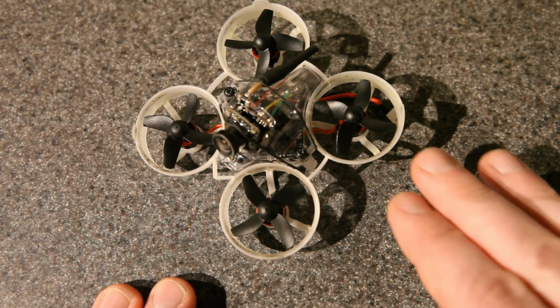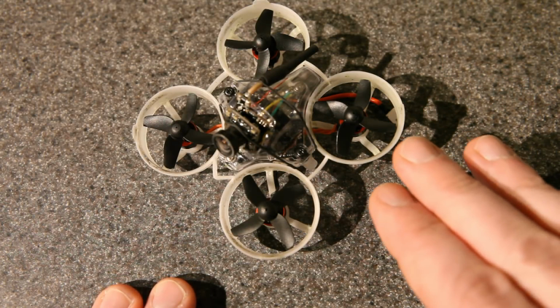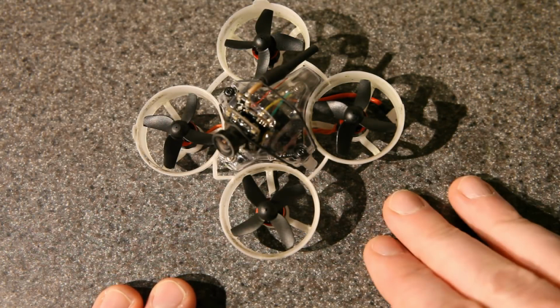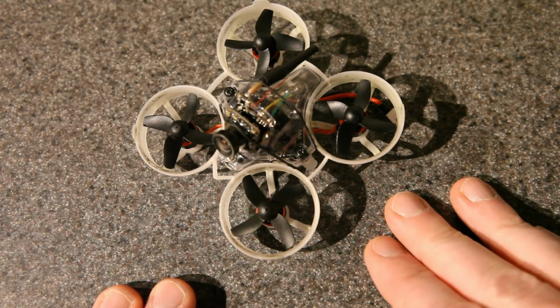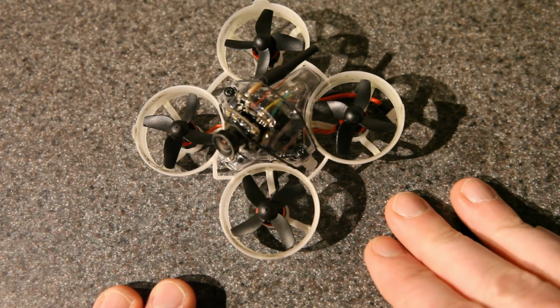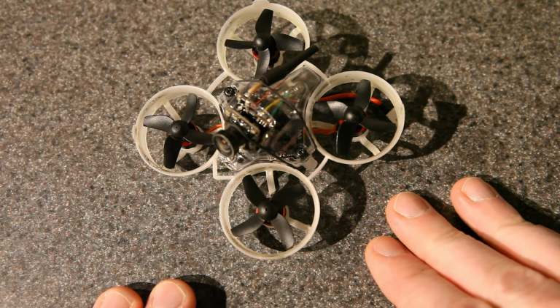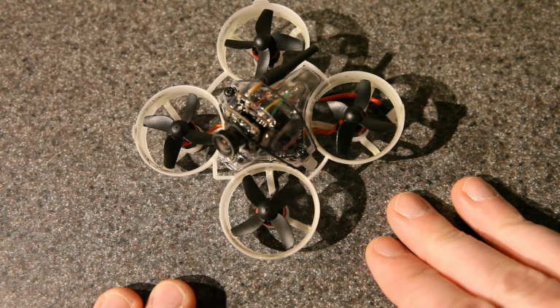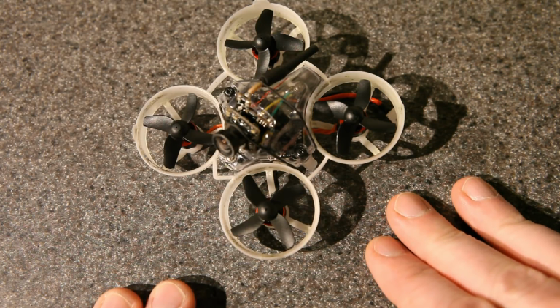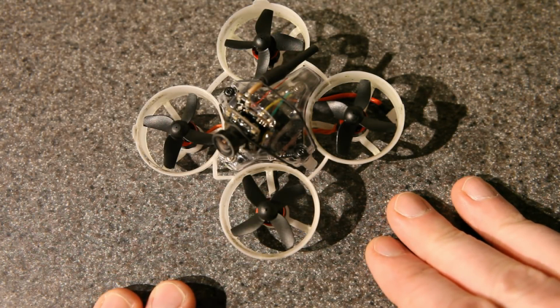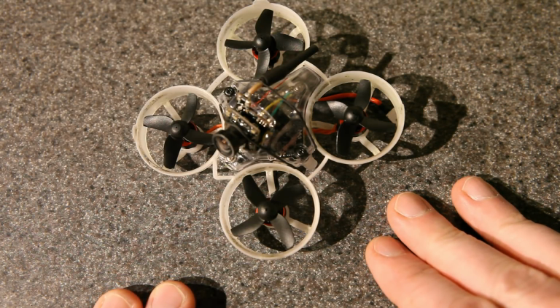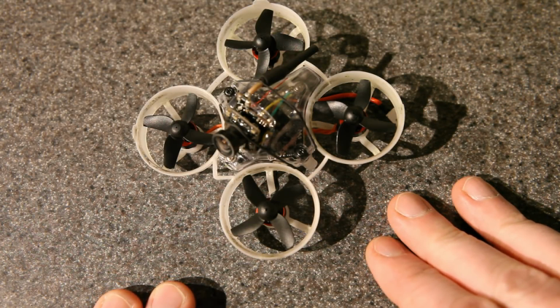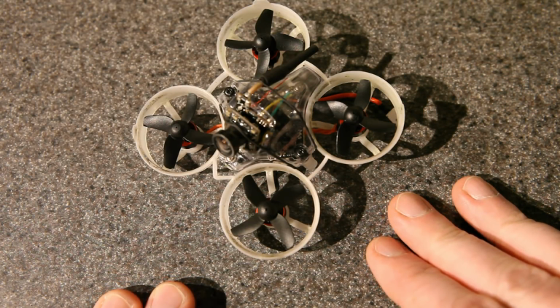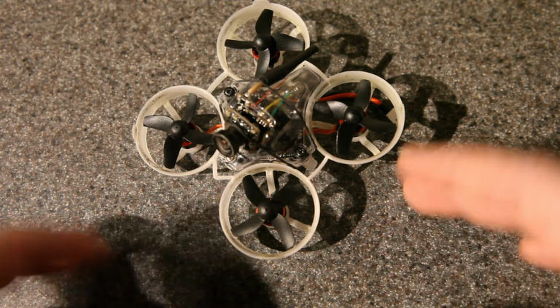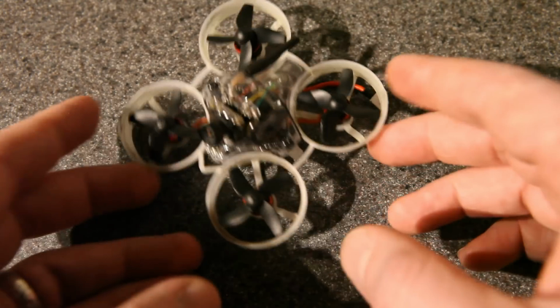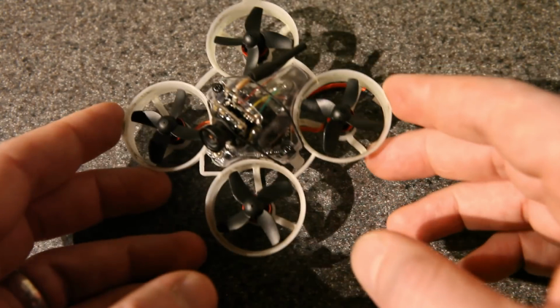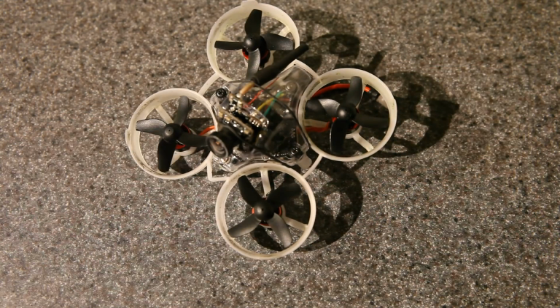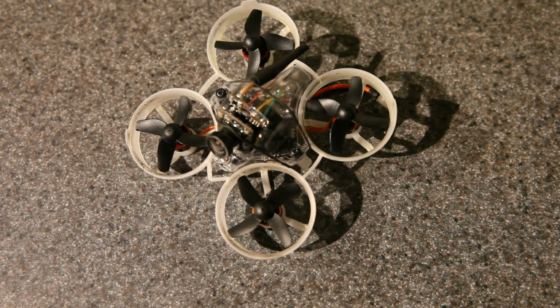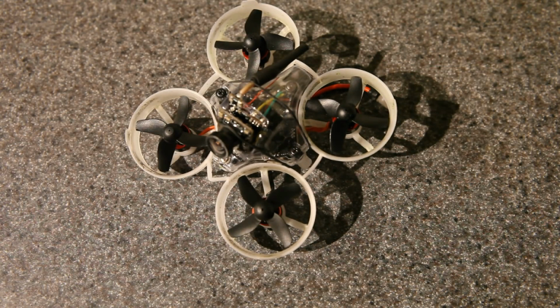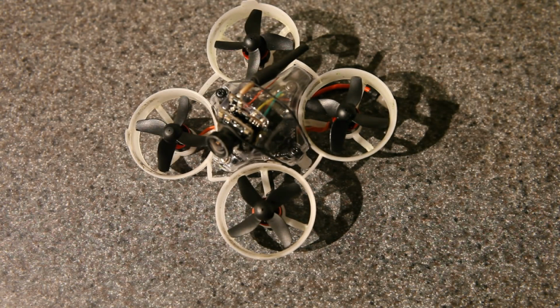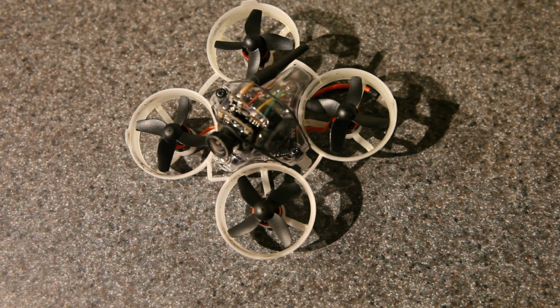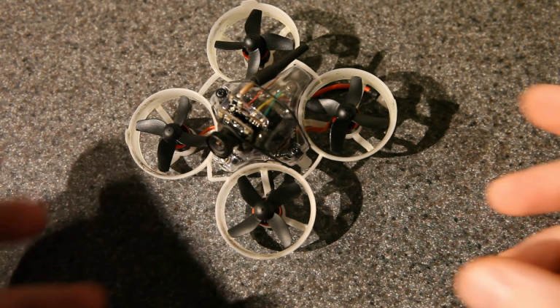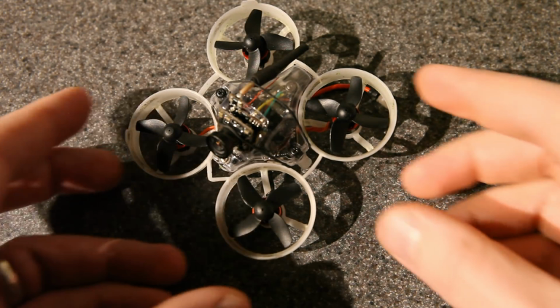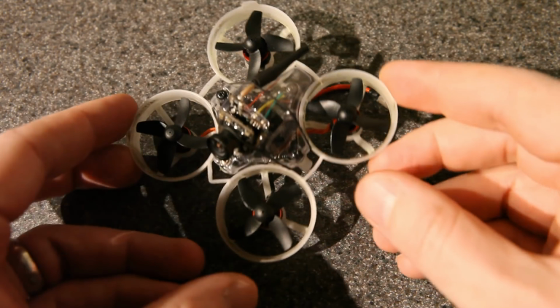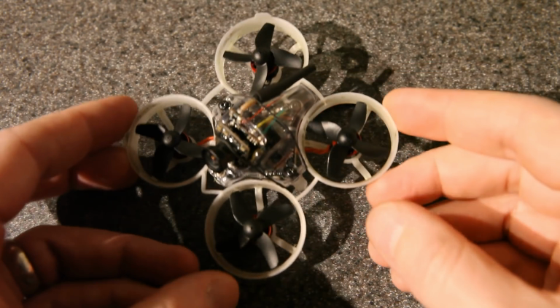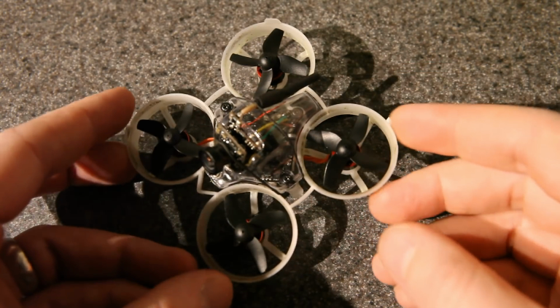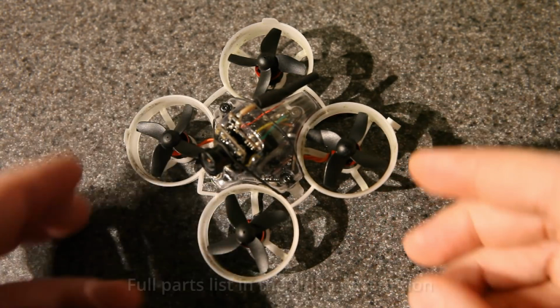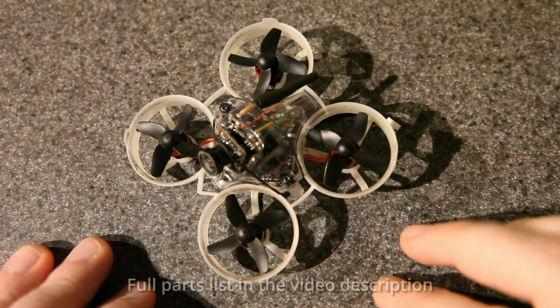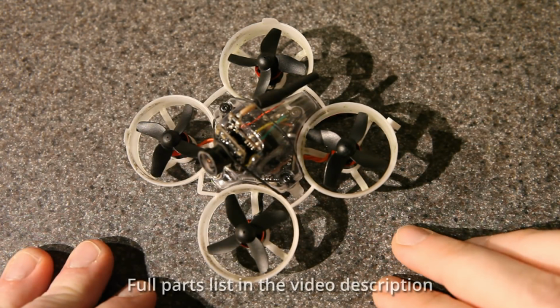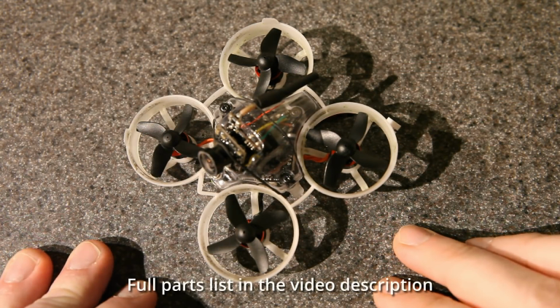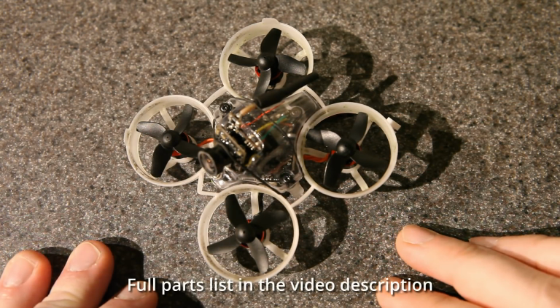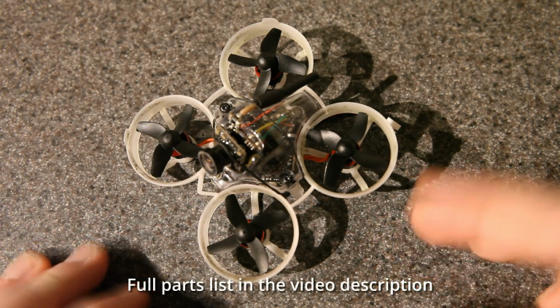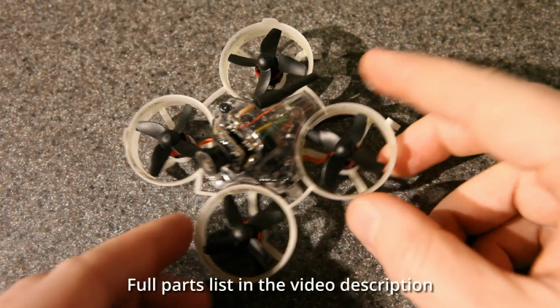I have been having a ton of fun with this, and that's why I want to show you some flight footage. But right now I want to focus on three things that I think are important to the efficiency of this build and how it flies.